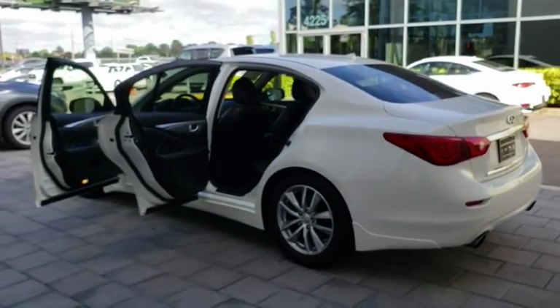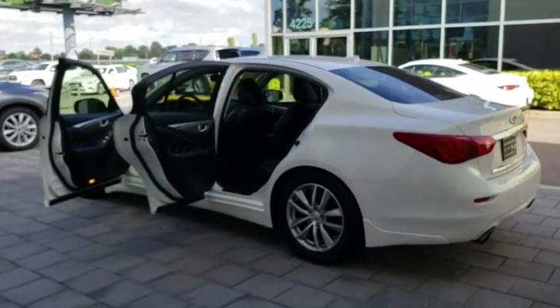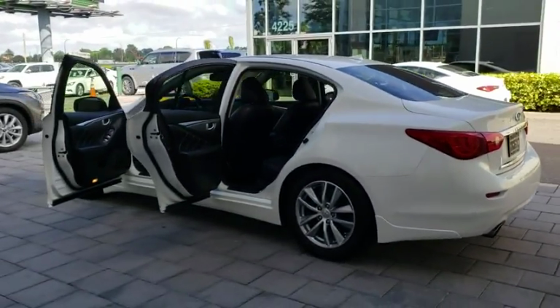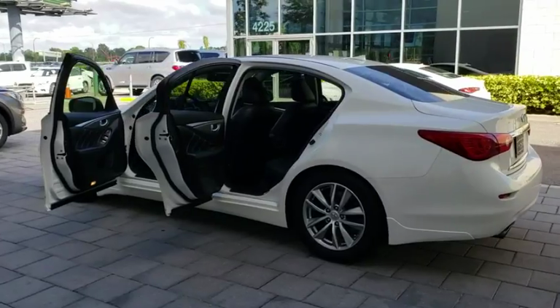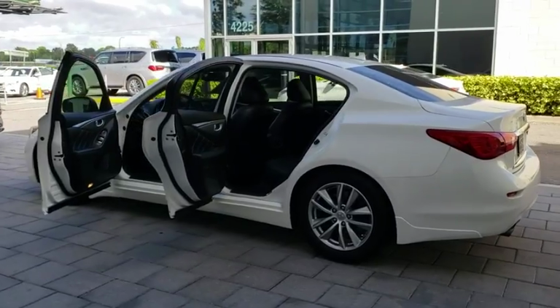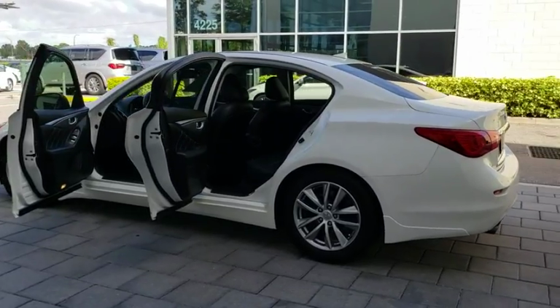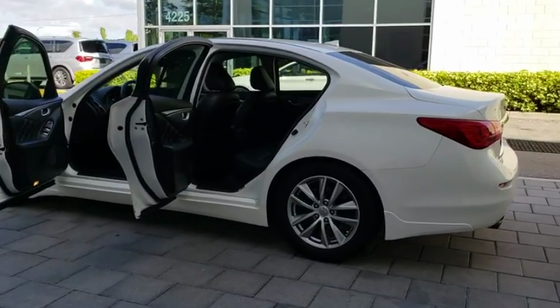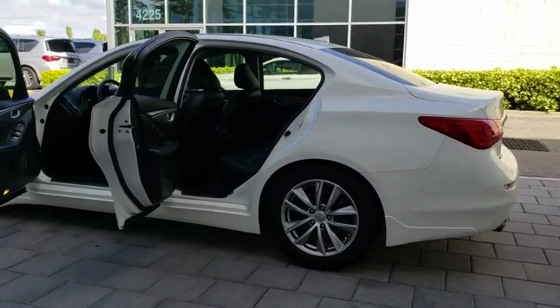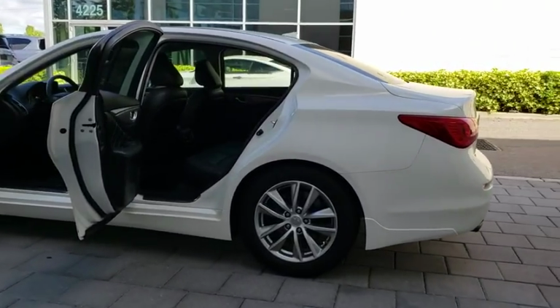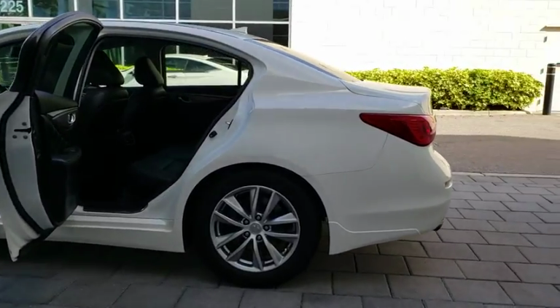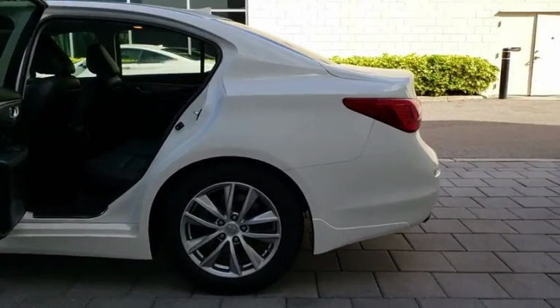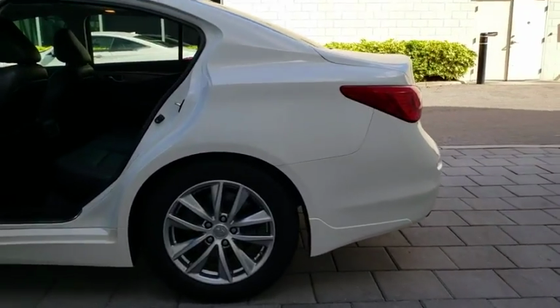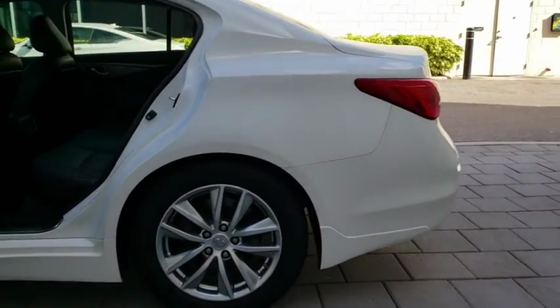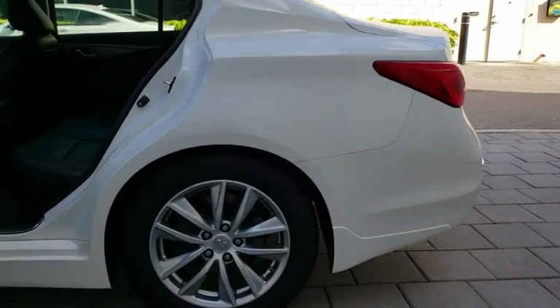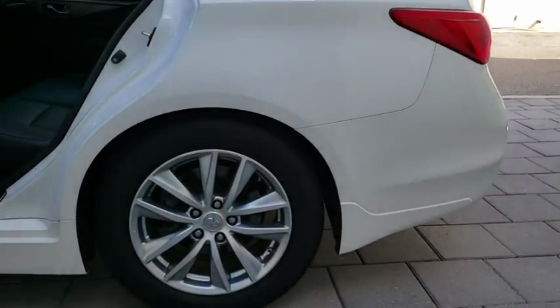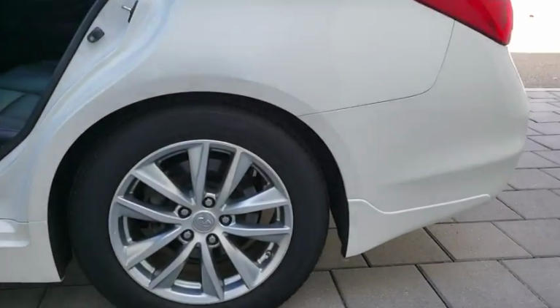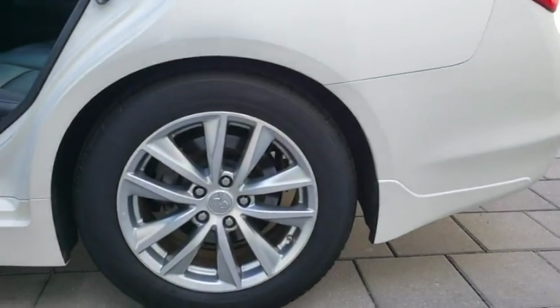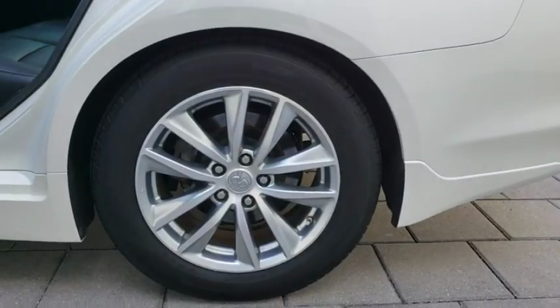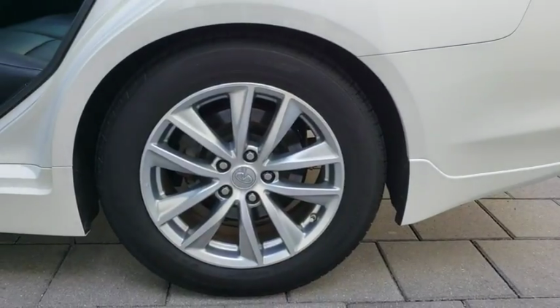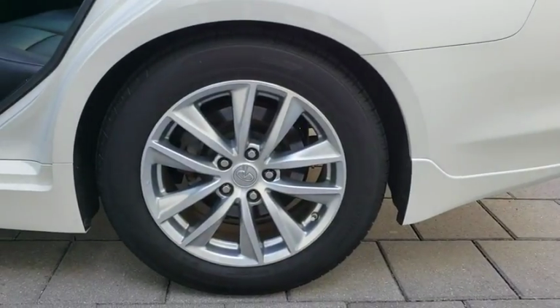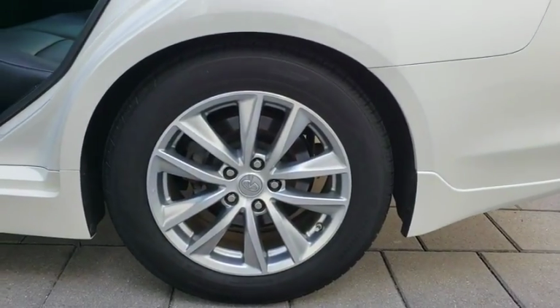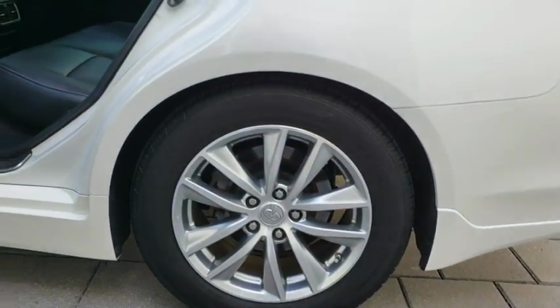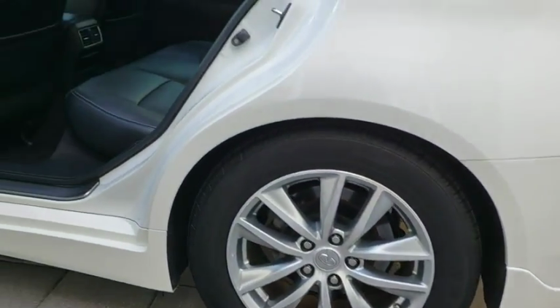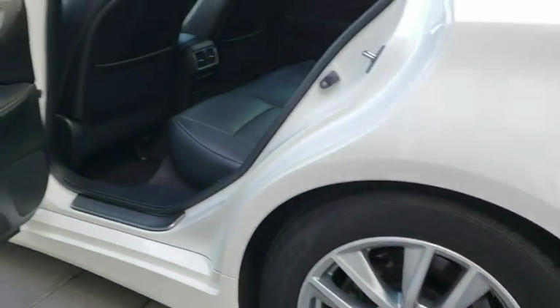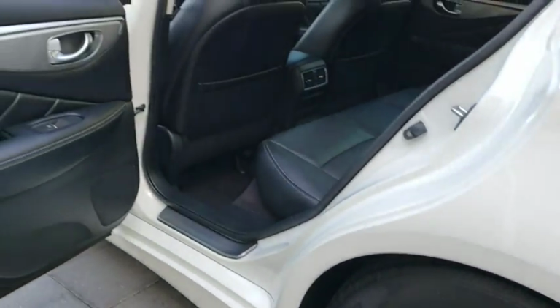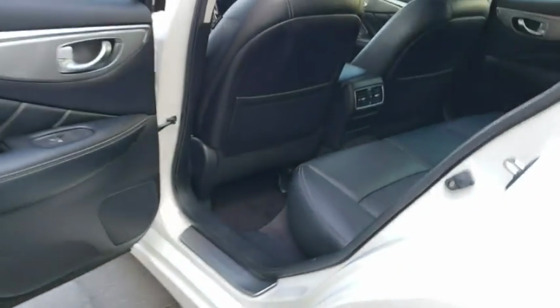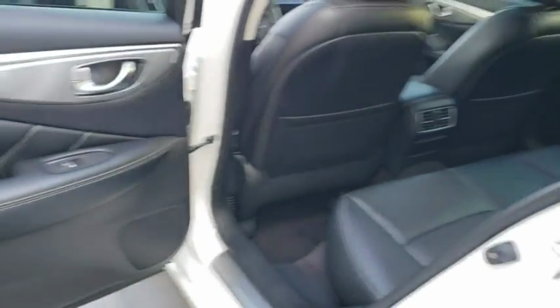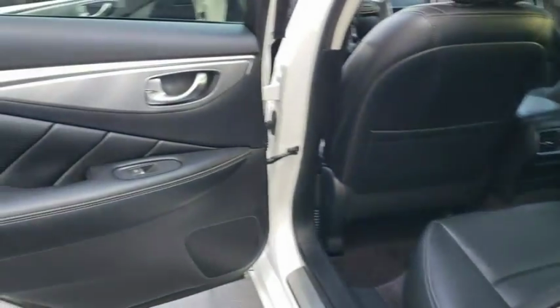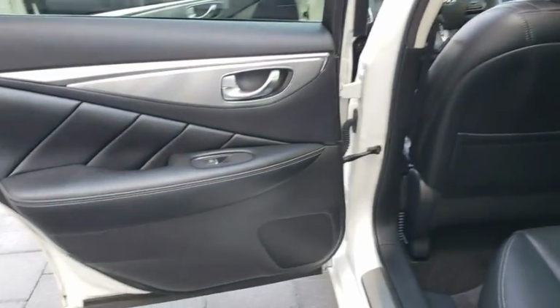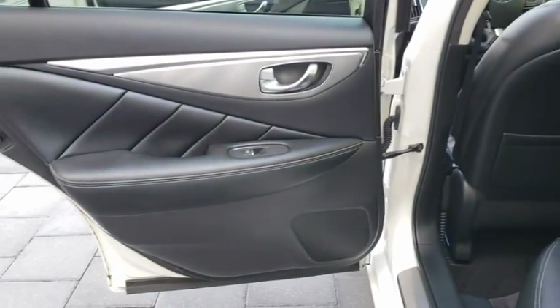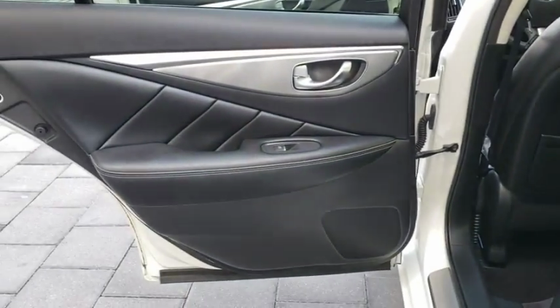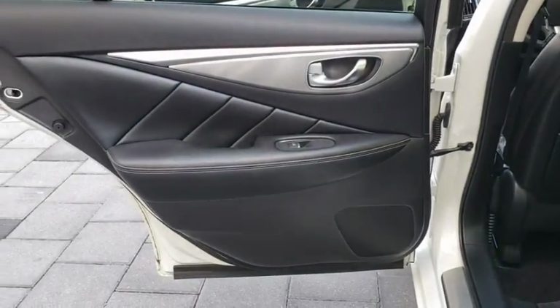Here are some of this vehicle's great options: traction control, keyless entry, stability control, anti-lock braking system, power passenger seat, backup camera, steering wheel audio controls.